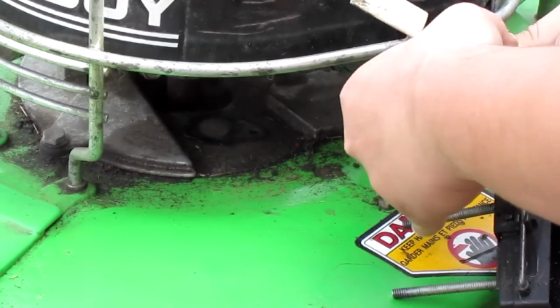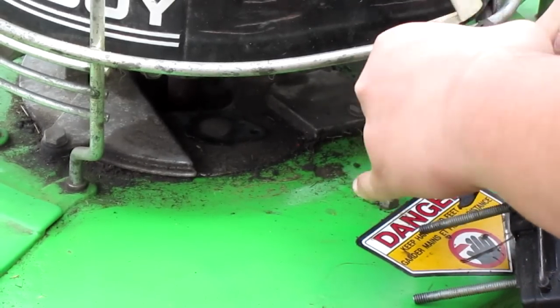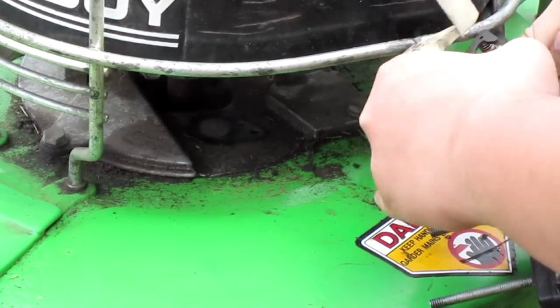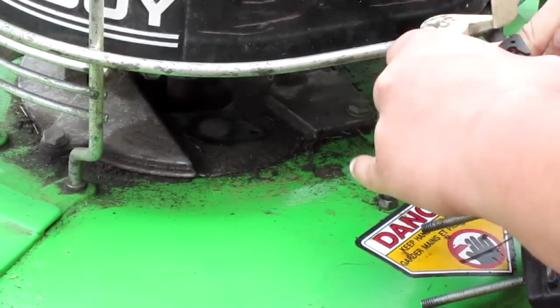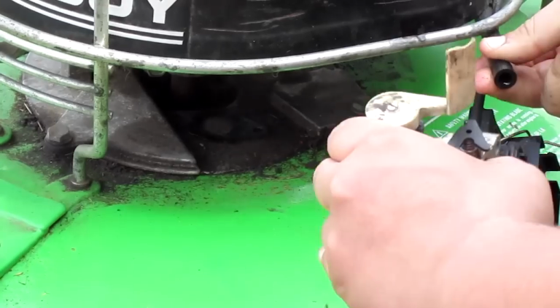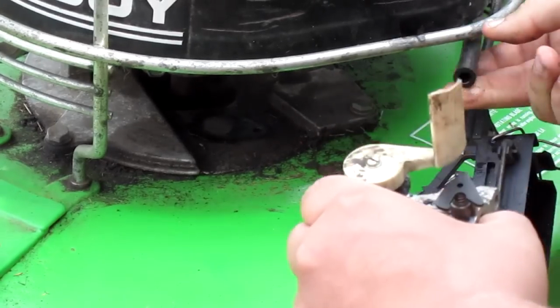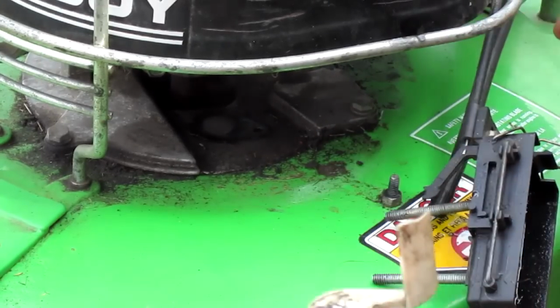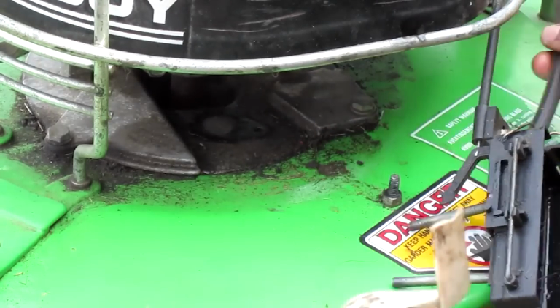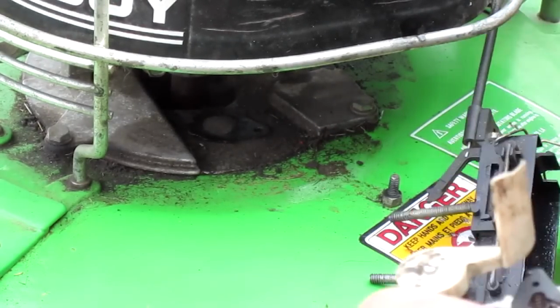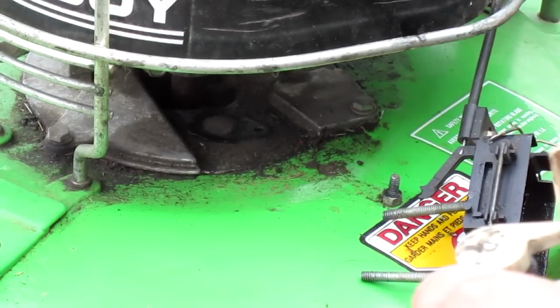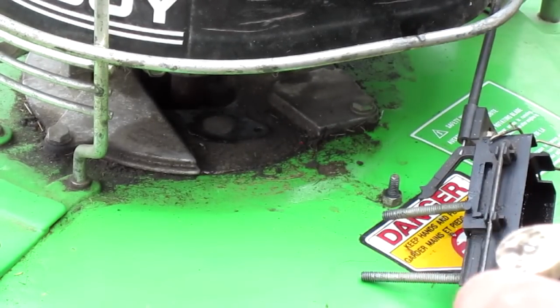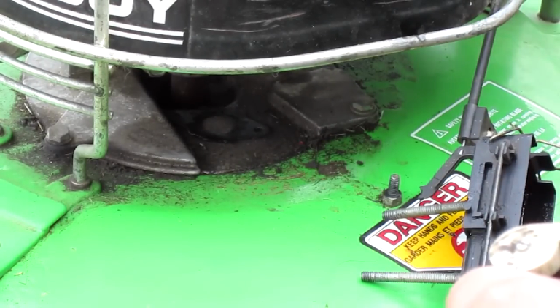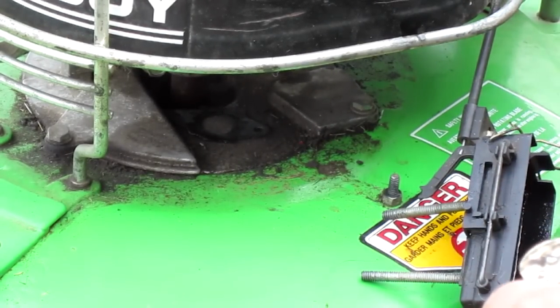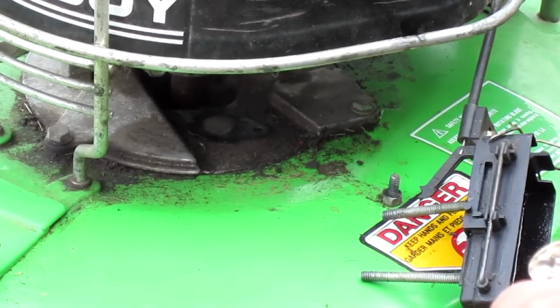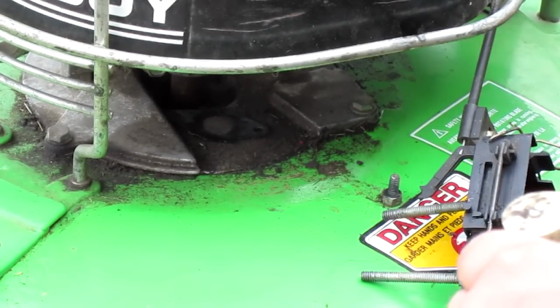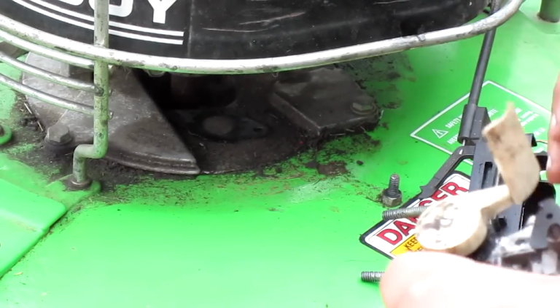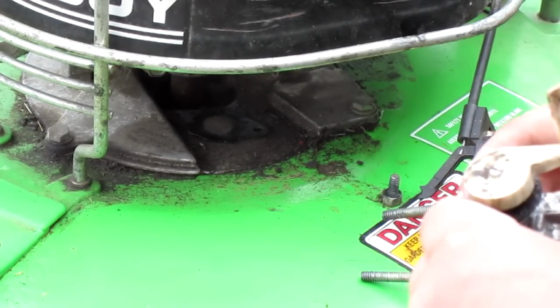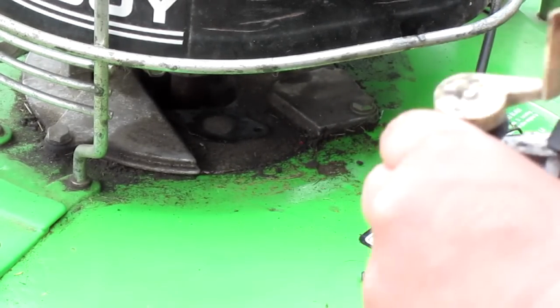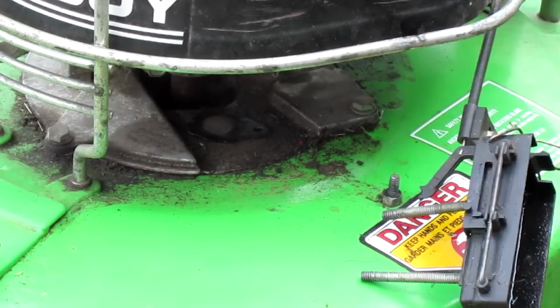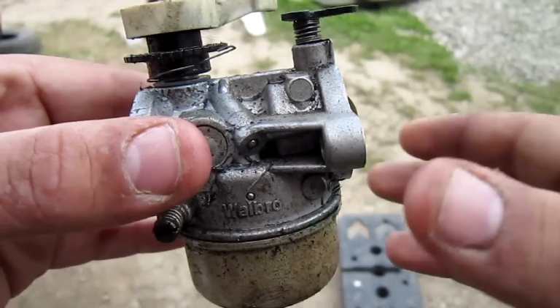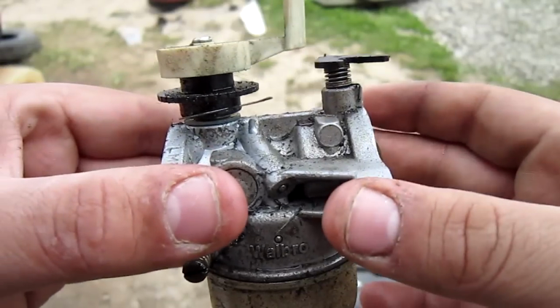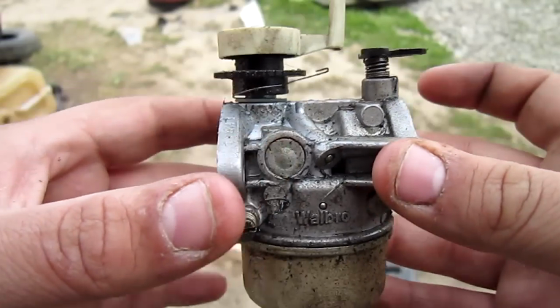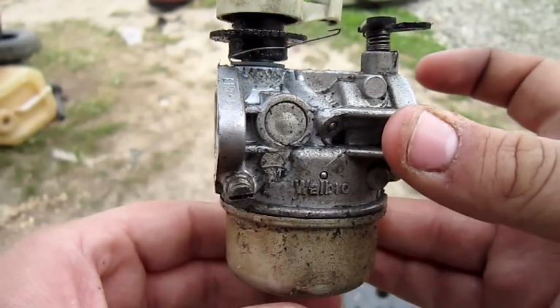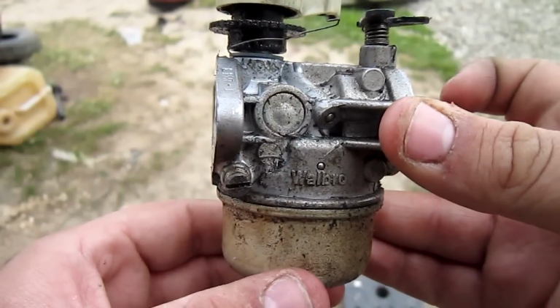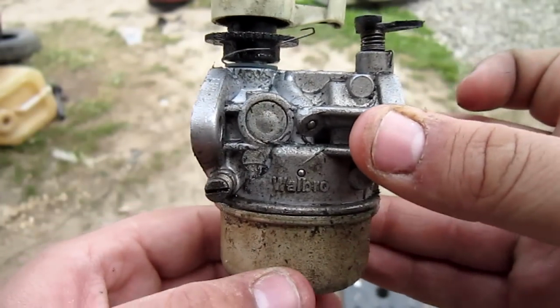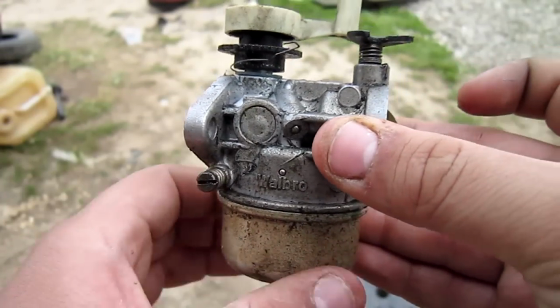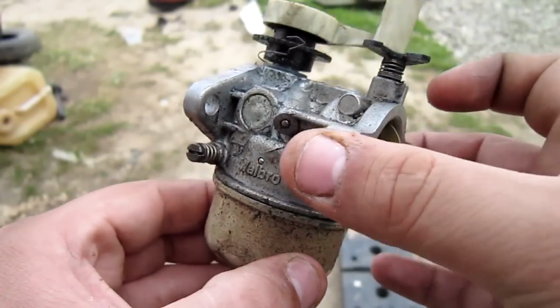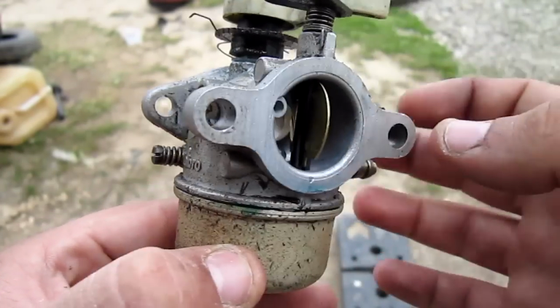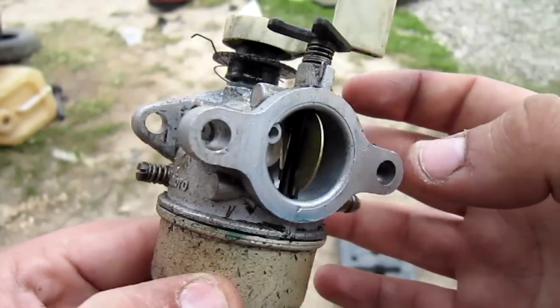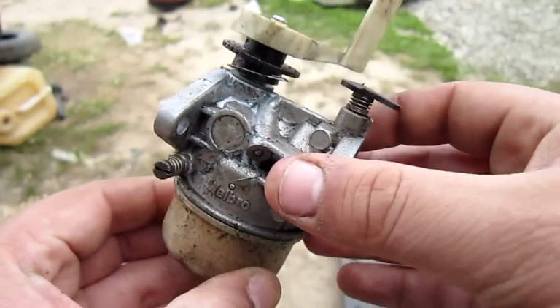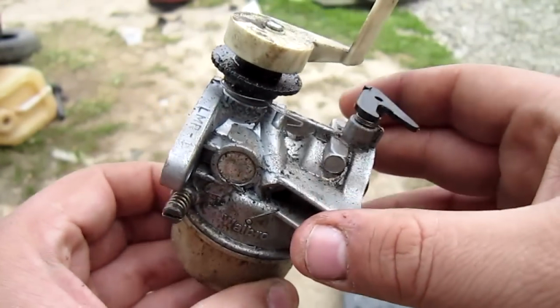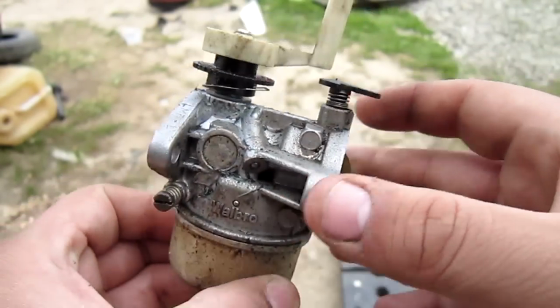Sometimes the carburetor can be stuck — you just have to use a little bit of extra force and it should detach. Before working on the carburetor, take your air compressor to it and clean up the outside a bit.